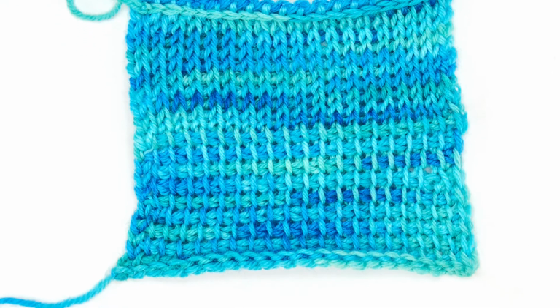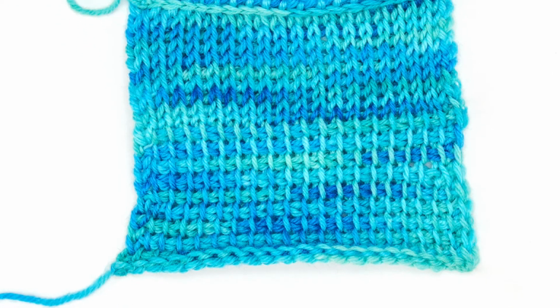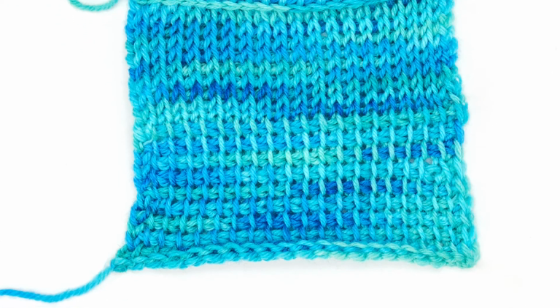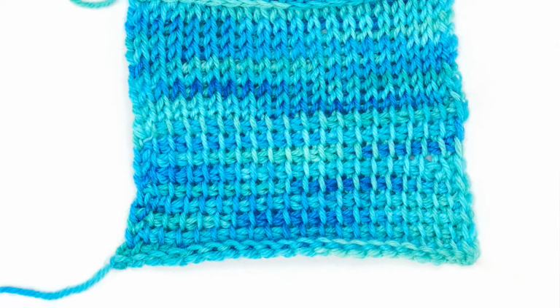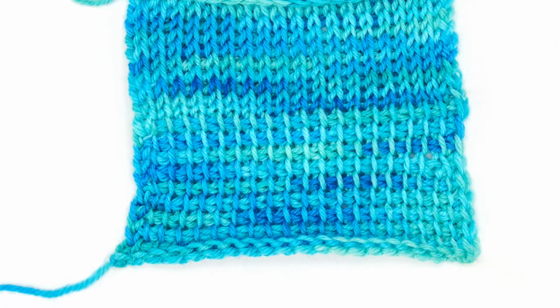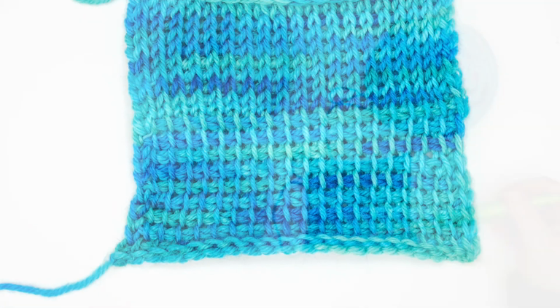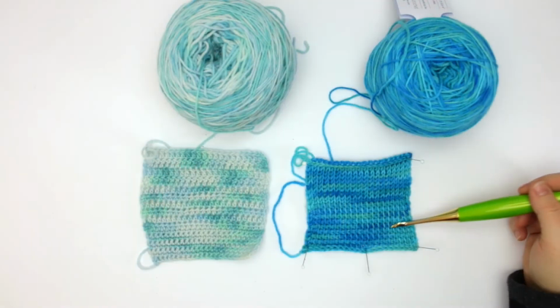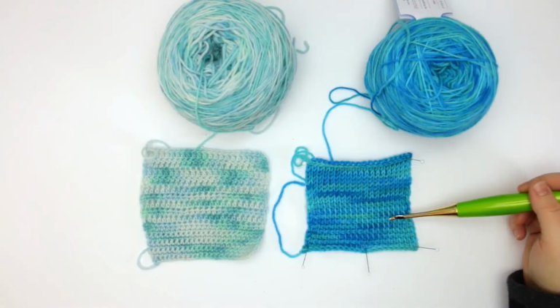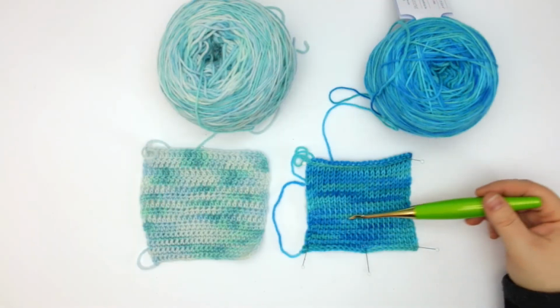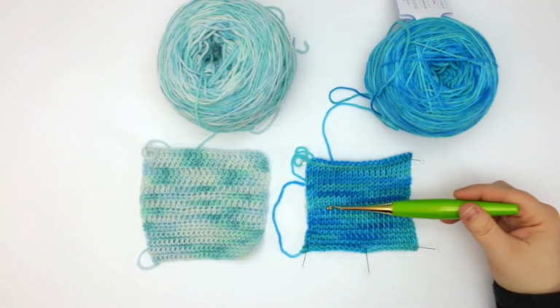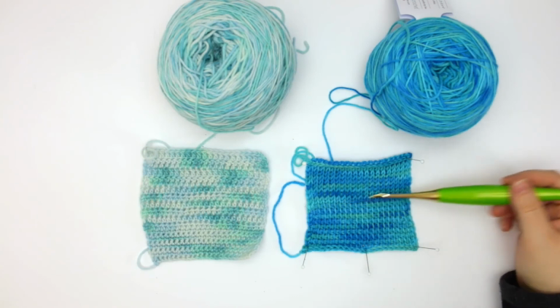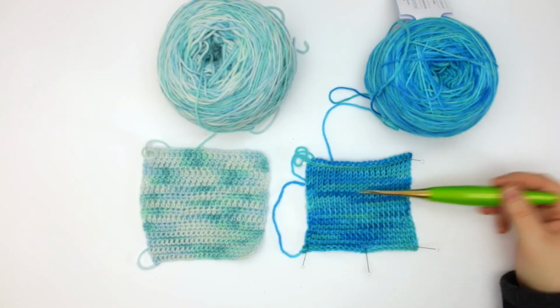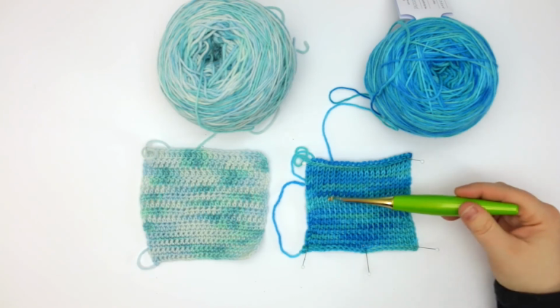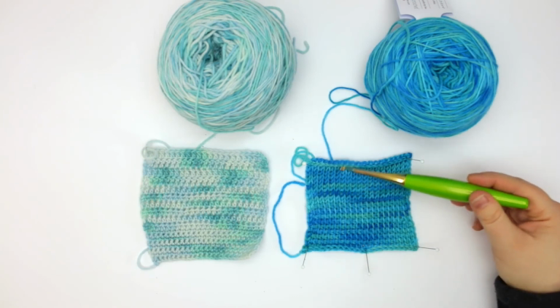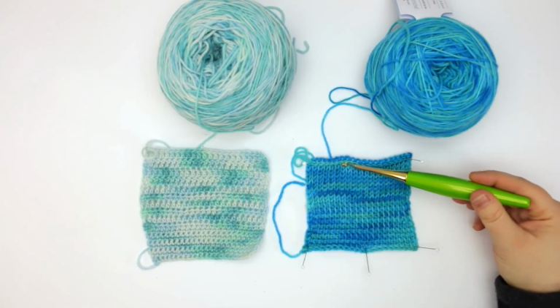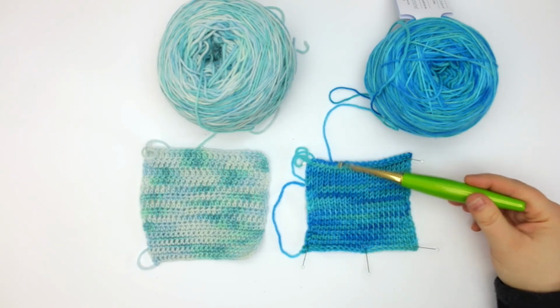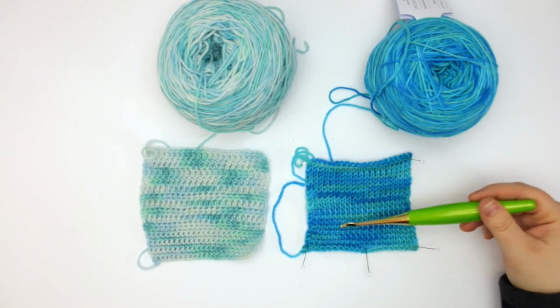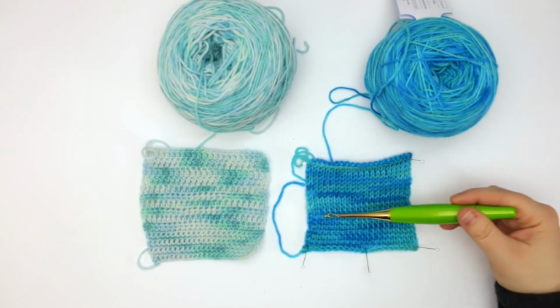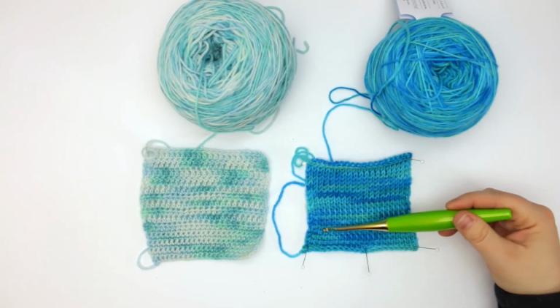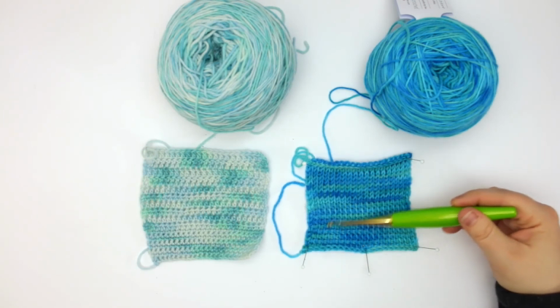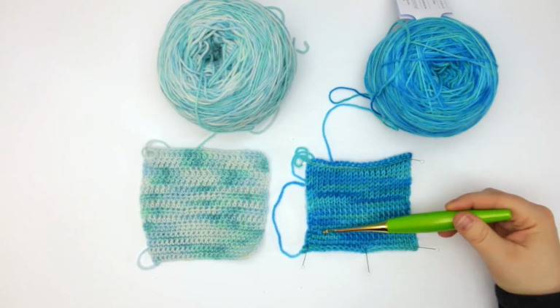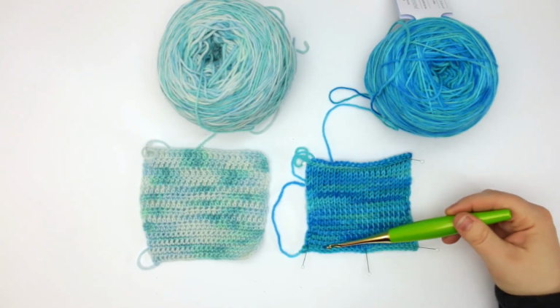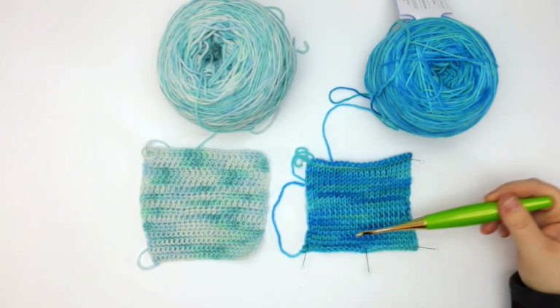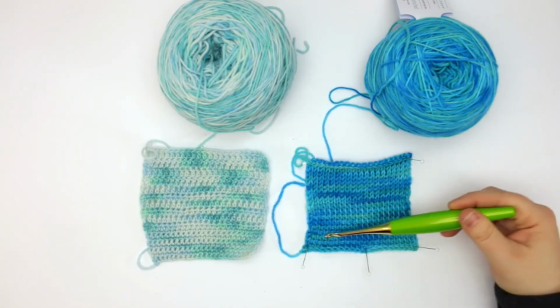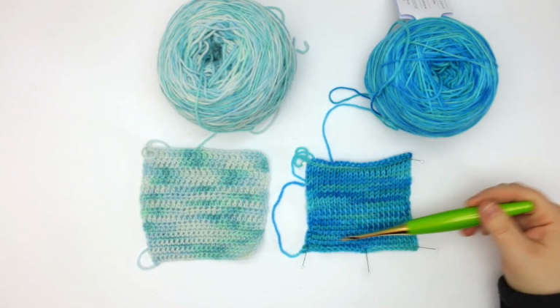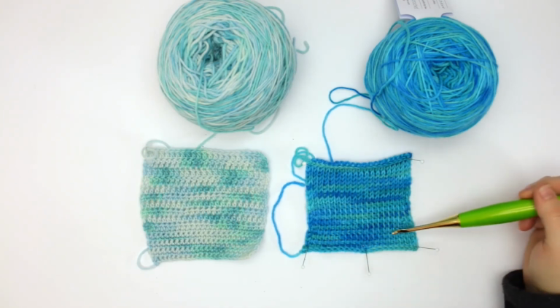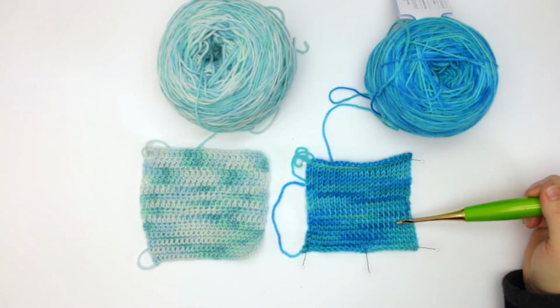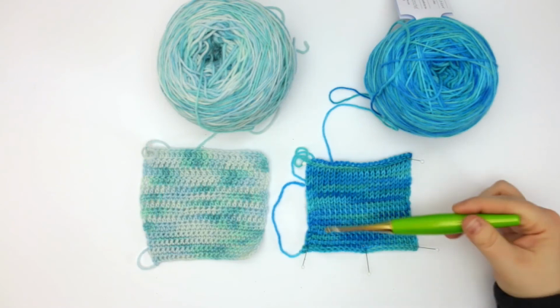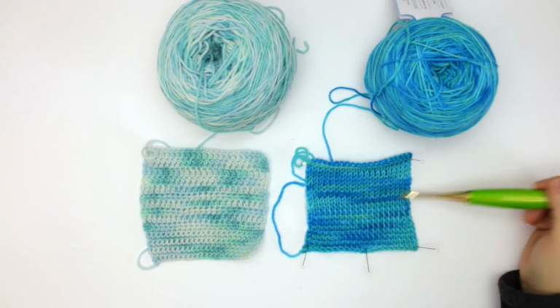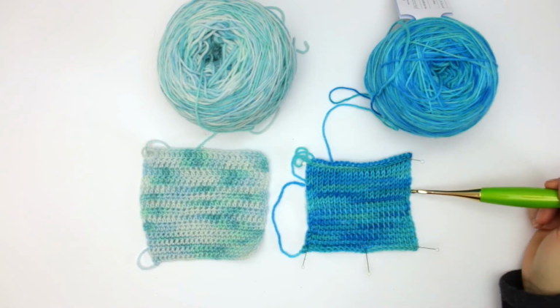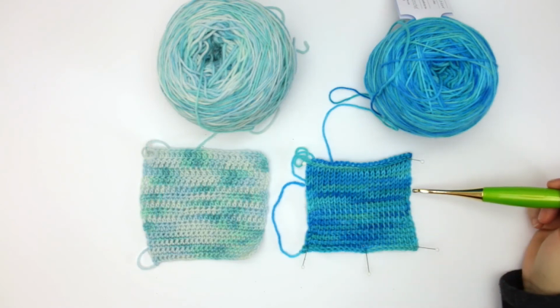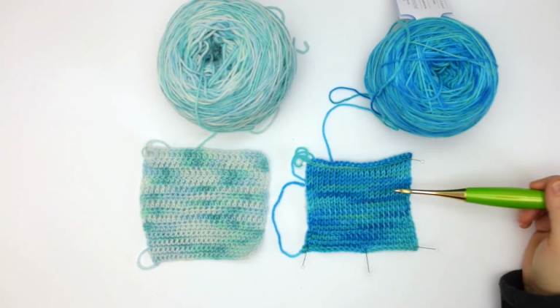Again you can see those really pretty tonal variations, and it's very fun to watch those variations come out as you're working into this swatch.